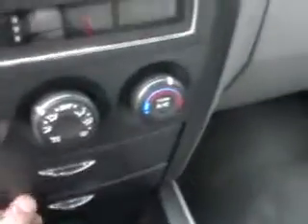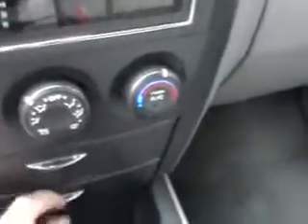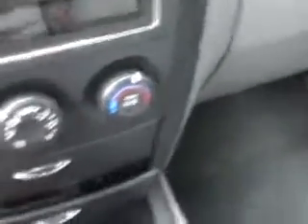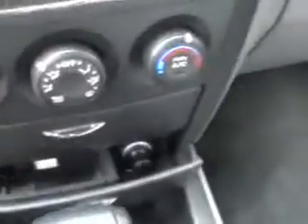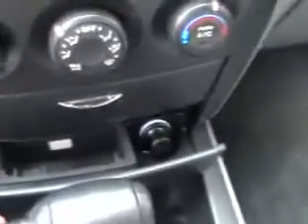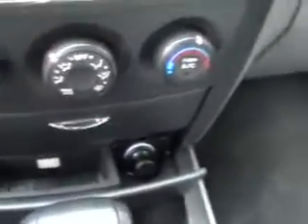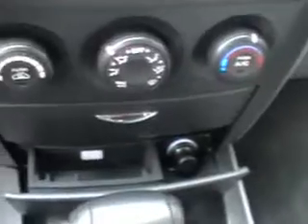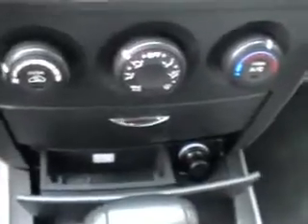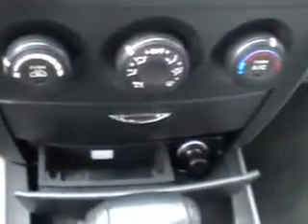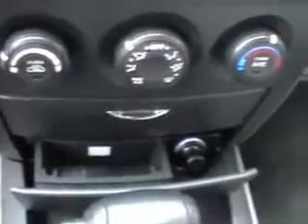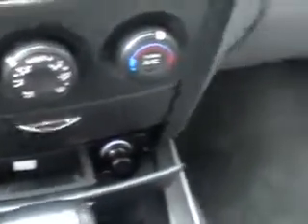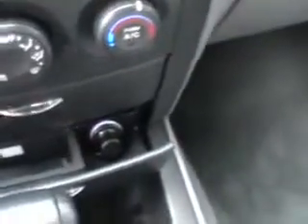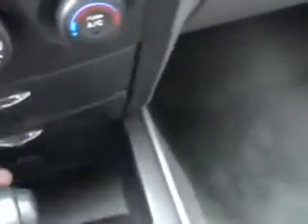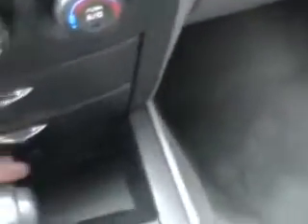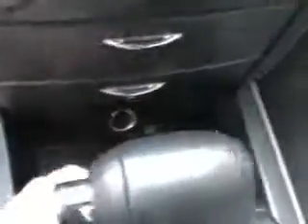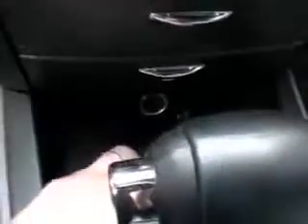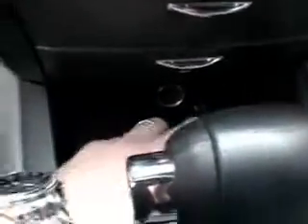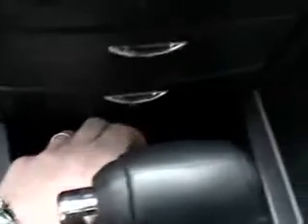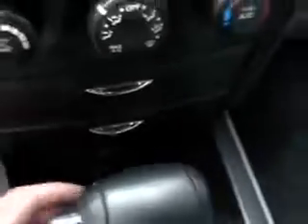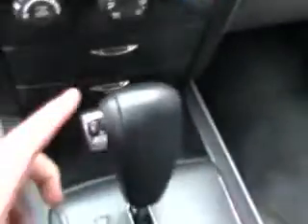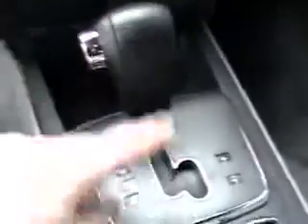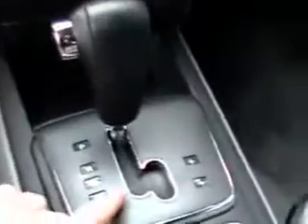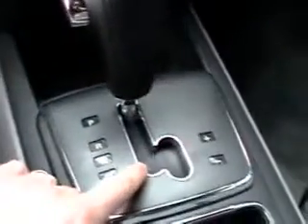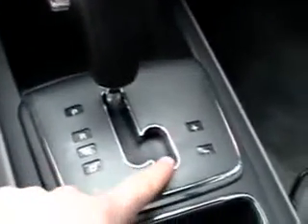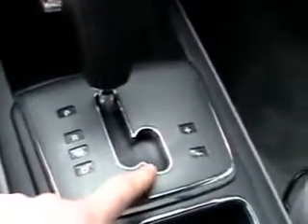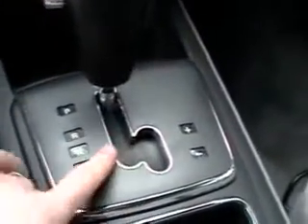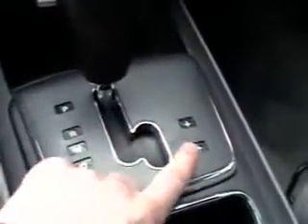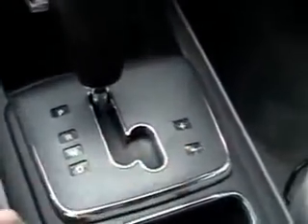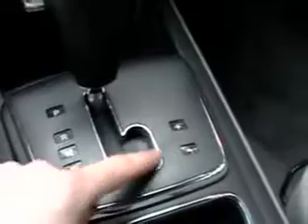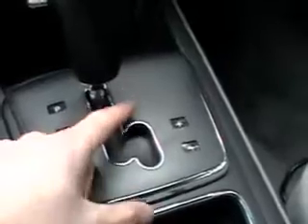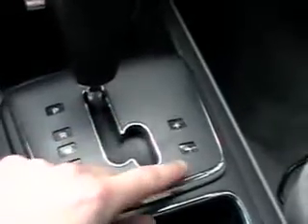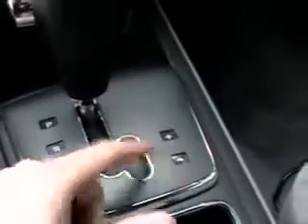Pocket right there. Pocket, ashtray, and a cigarette lighter right there — just a regular plug-in, and there's another plug-in below that. Automatic transmission with the Sportmatic mode: just click it over, push up to shift up, push down to shift down. It's really fun with this much power.